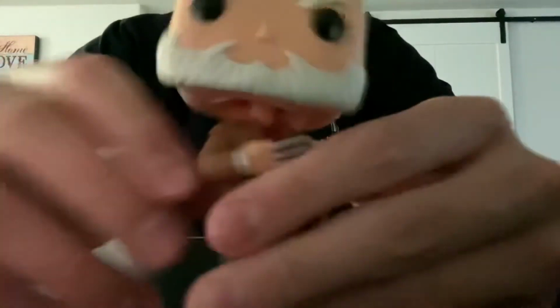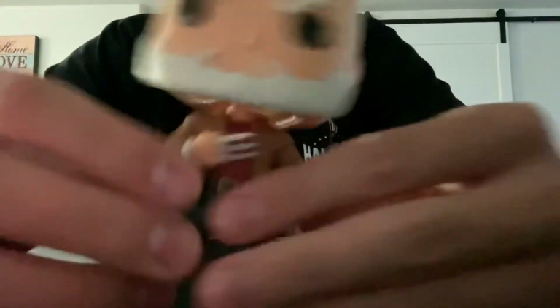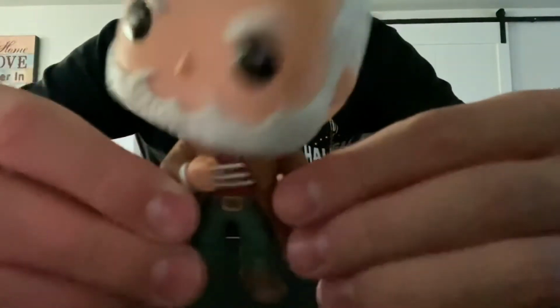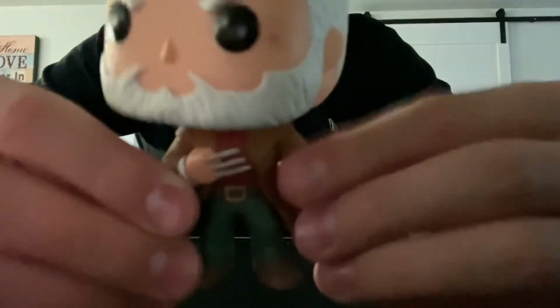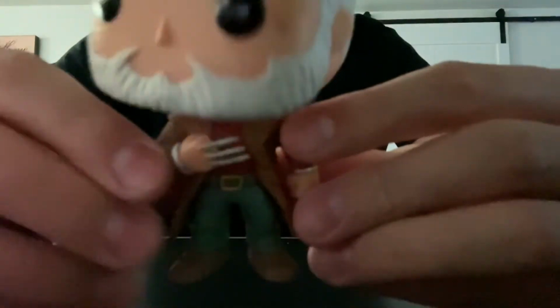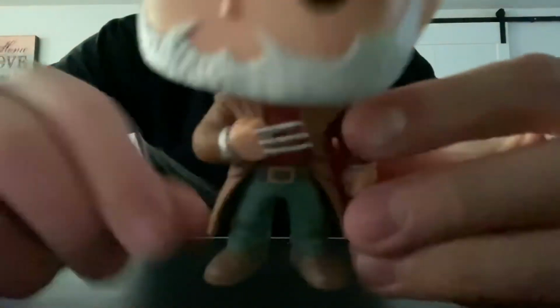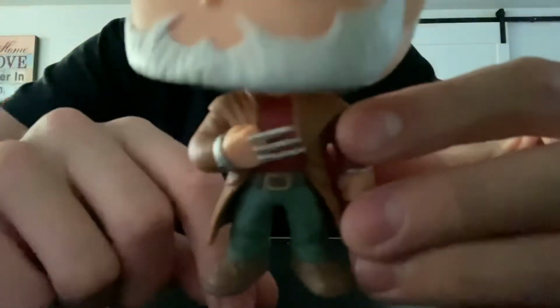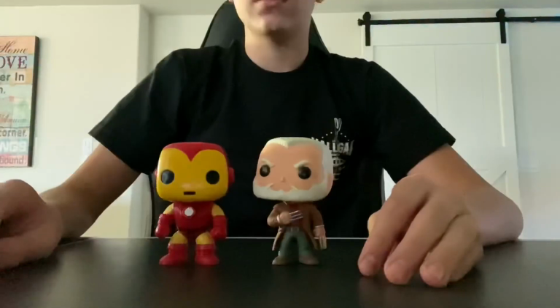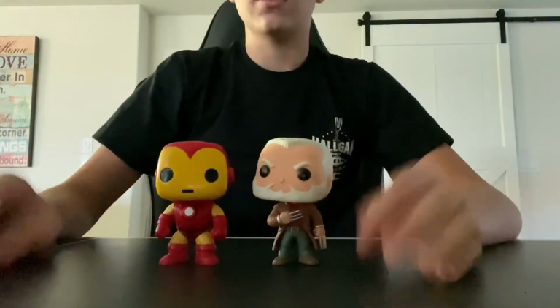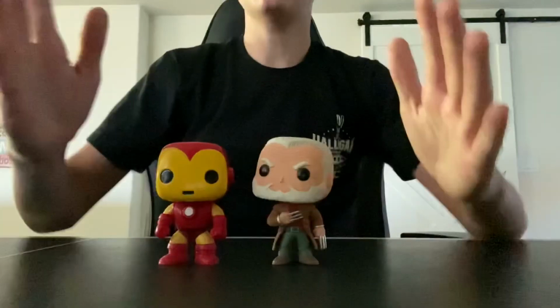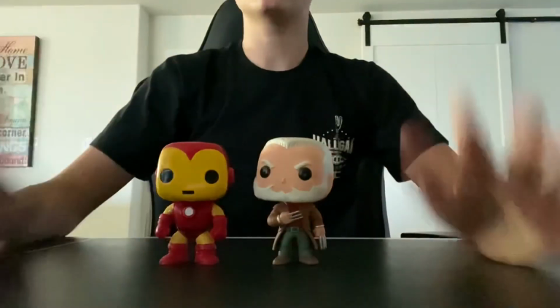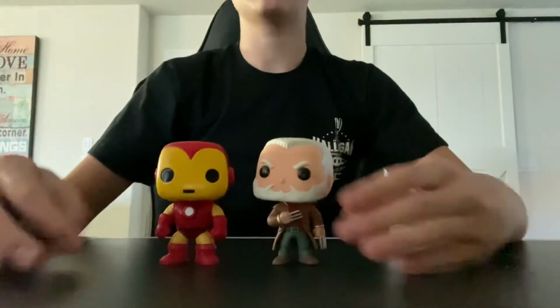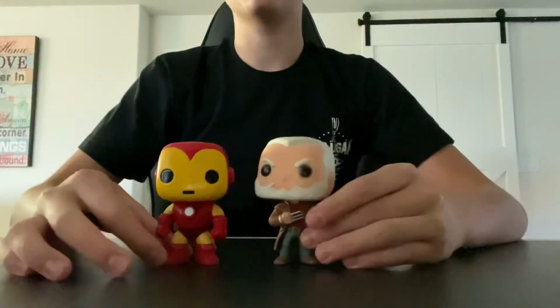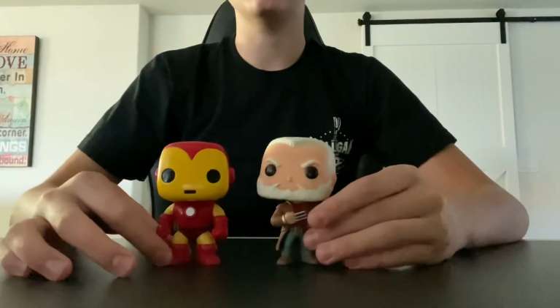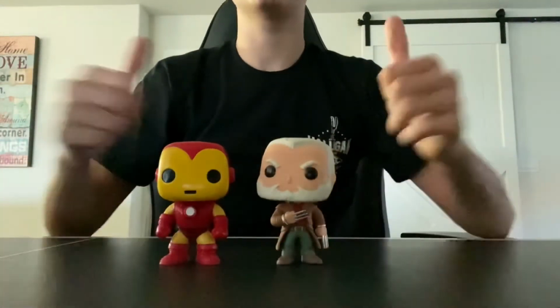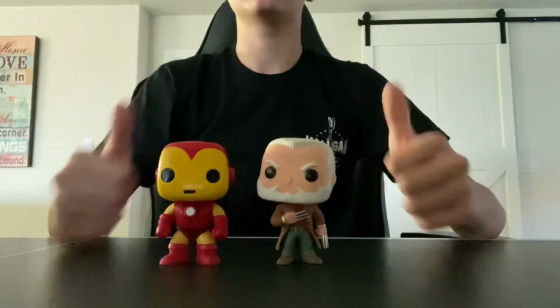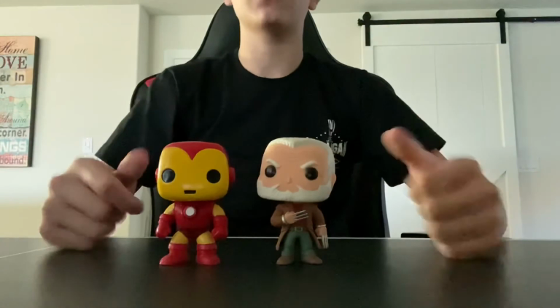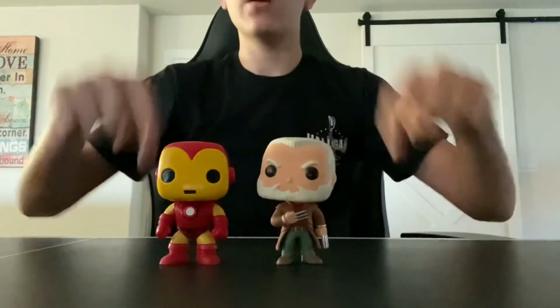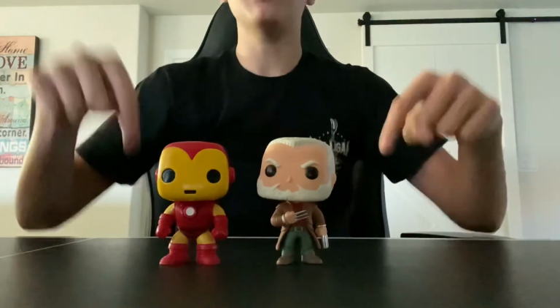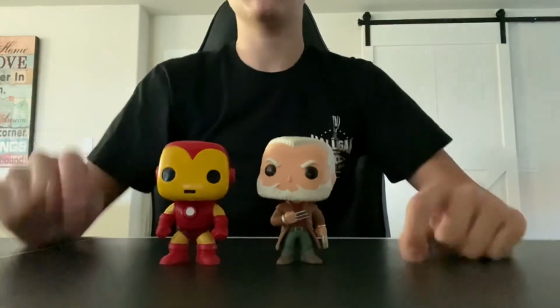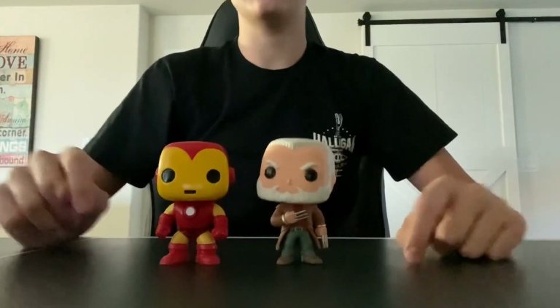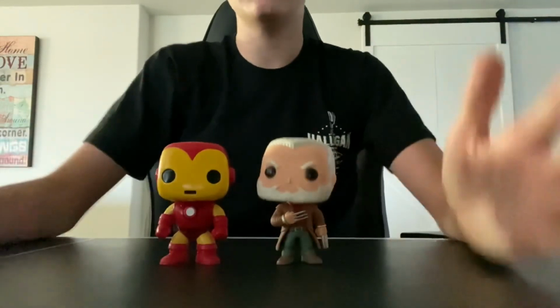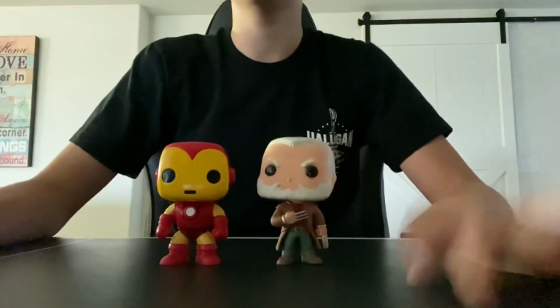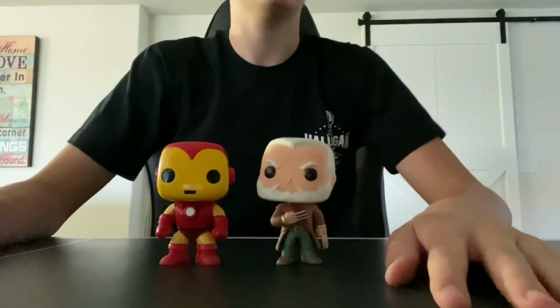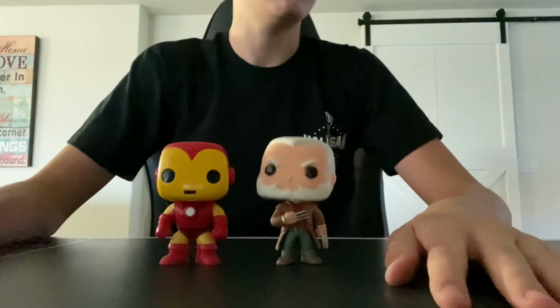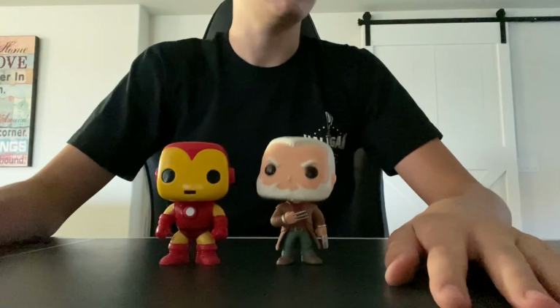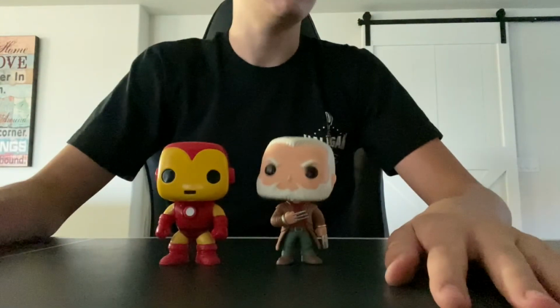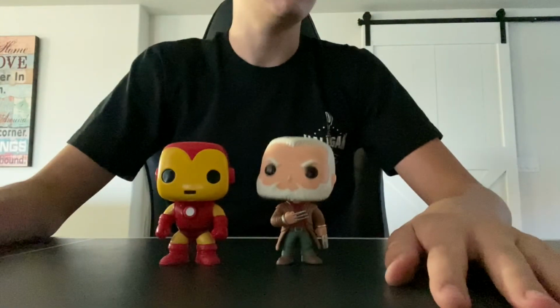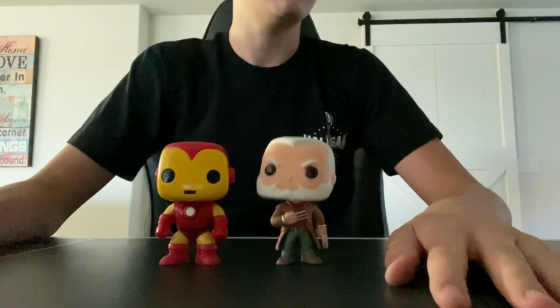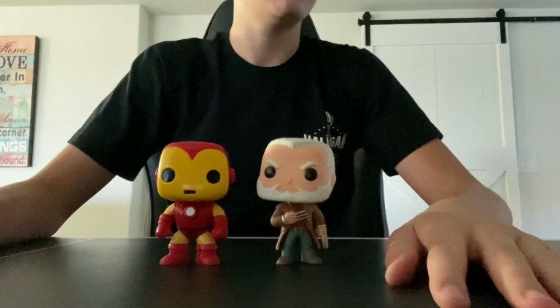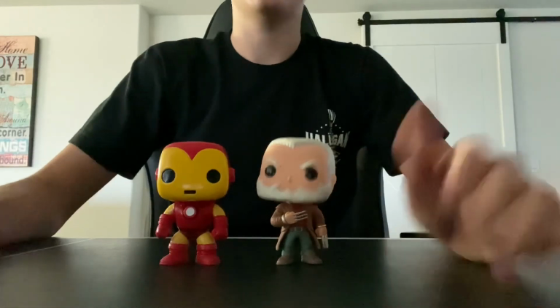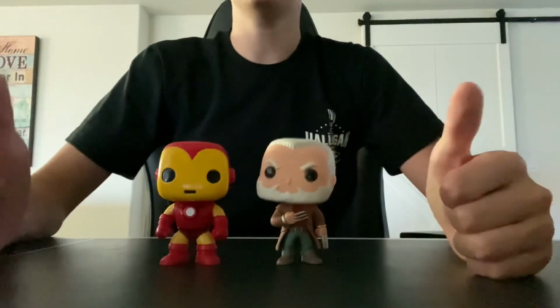I also like the detail in his brown jacket and his whole outfit. Thank you for watching! If you like the video, please like and subscribe, and I will put links in the description if you guys would like to purchase these pops yourself.